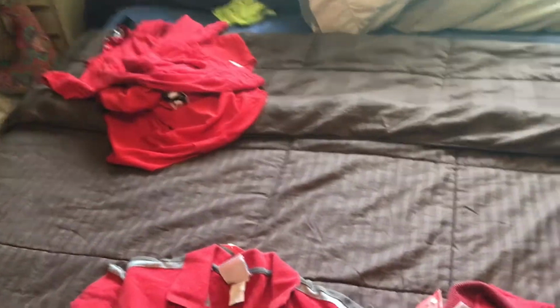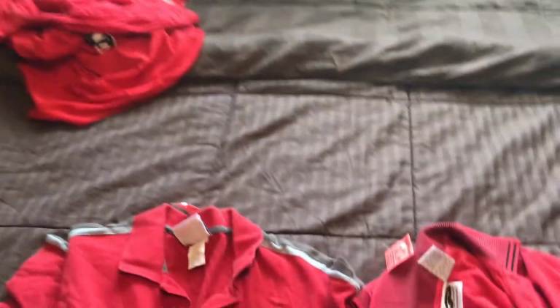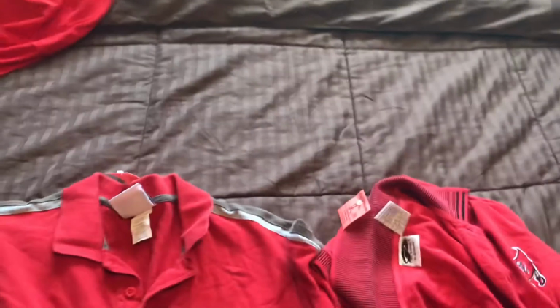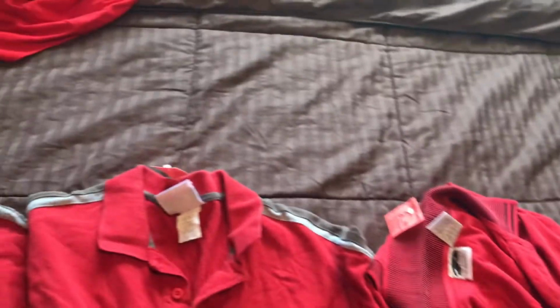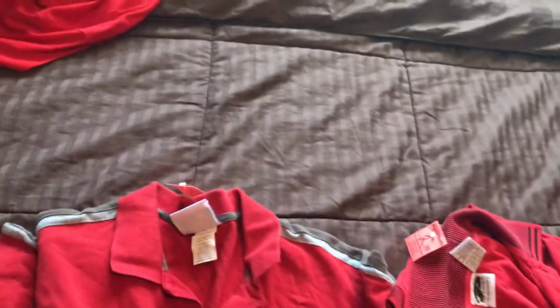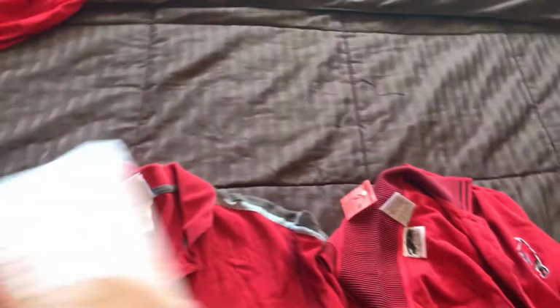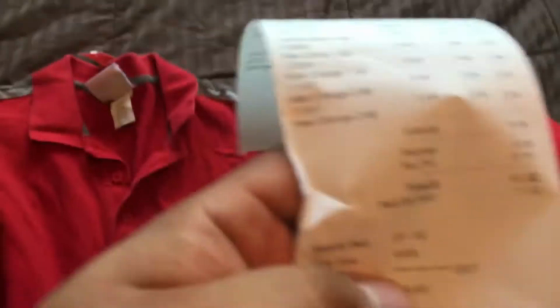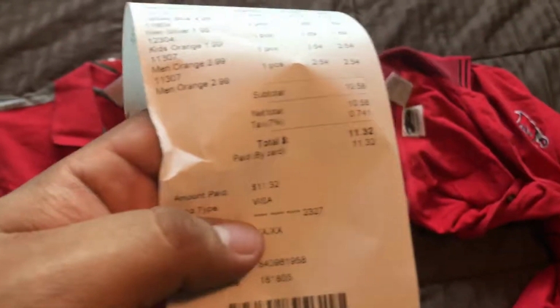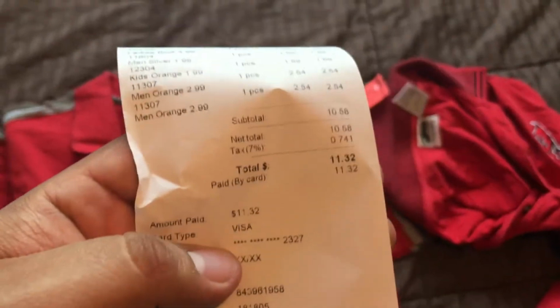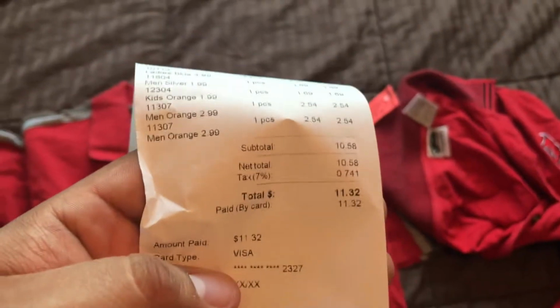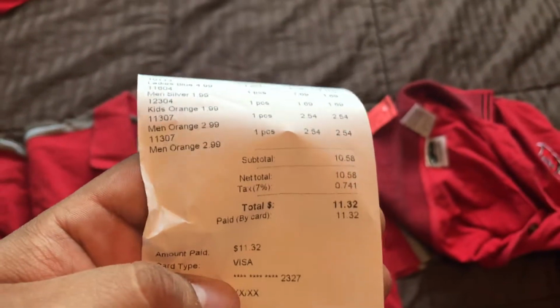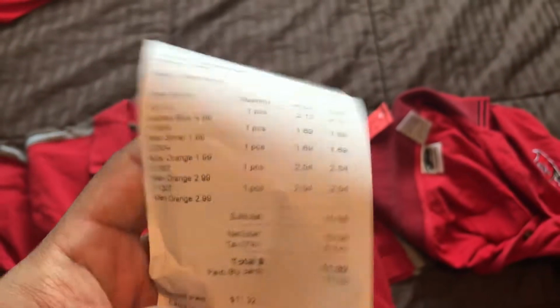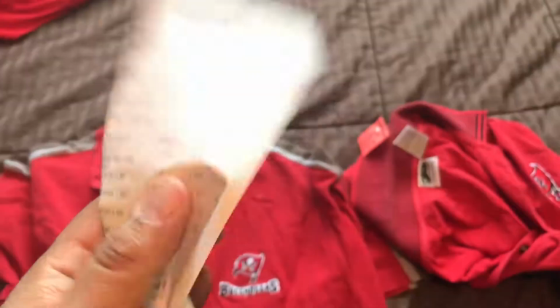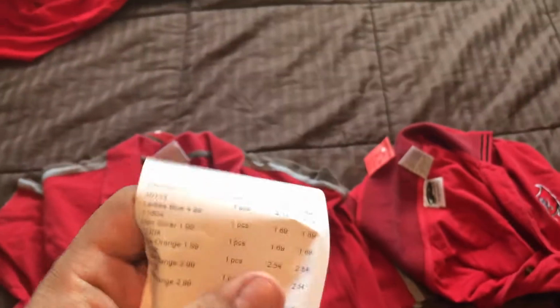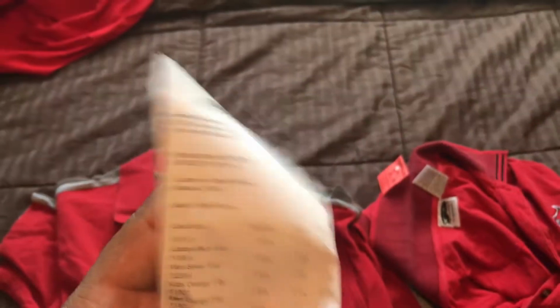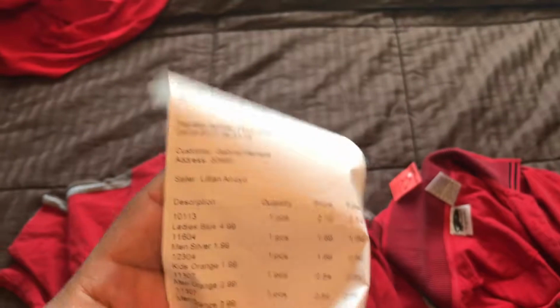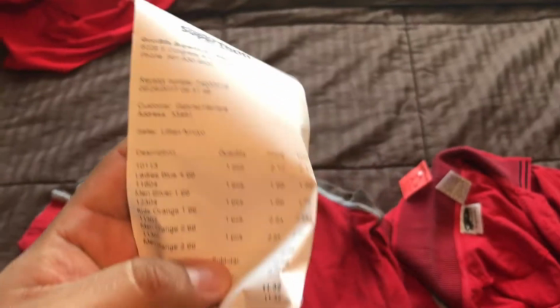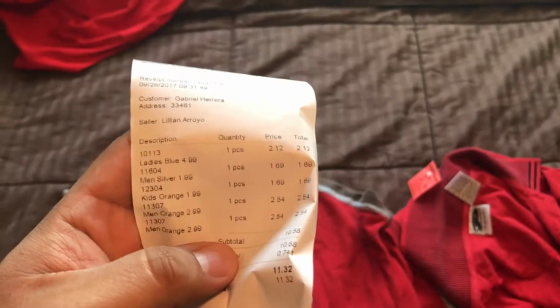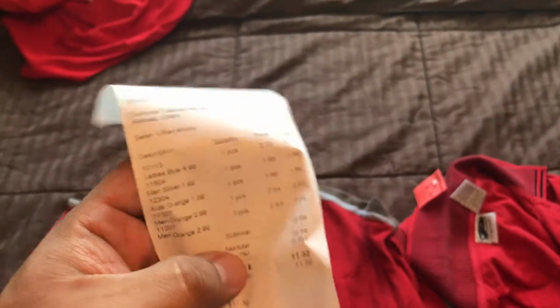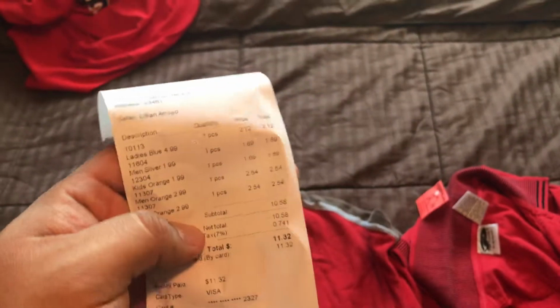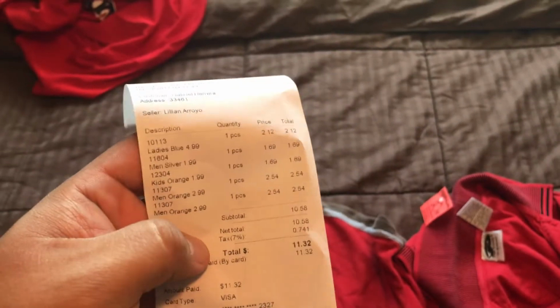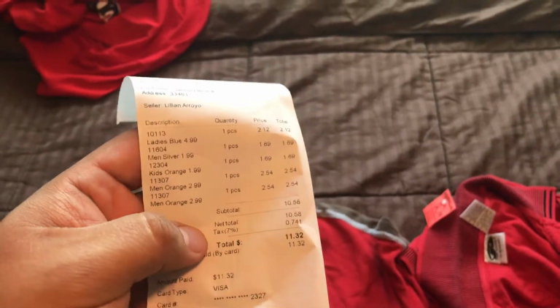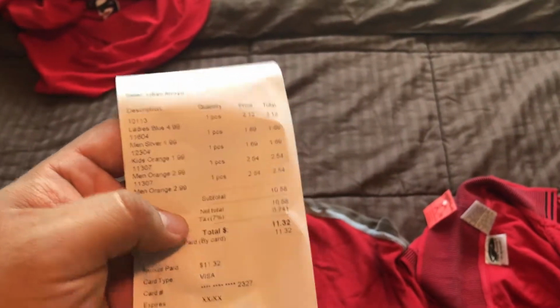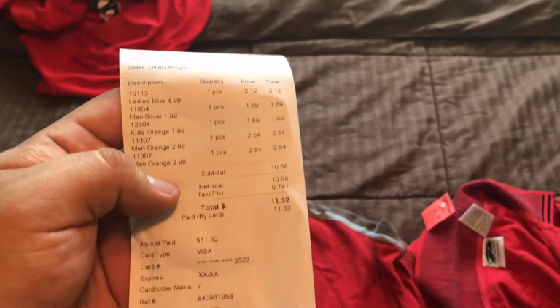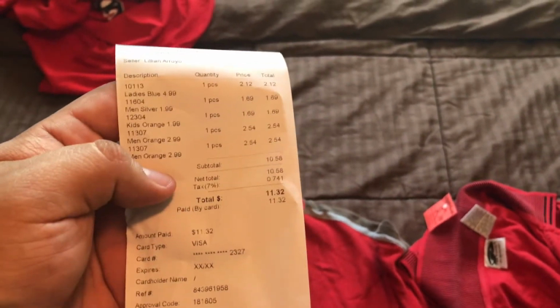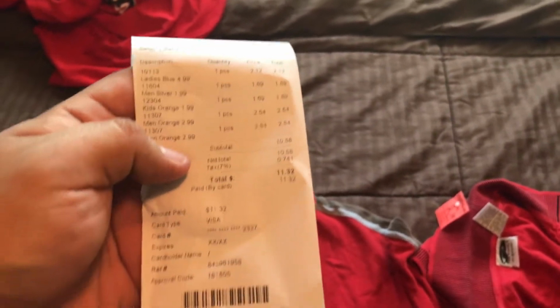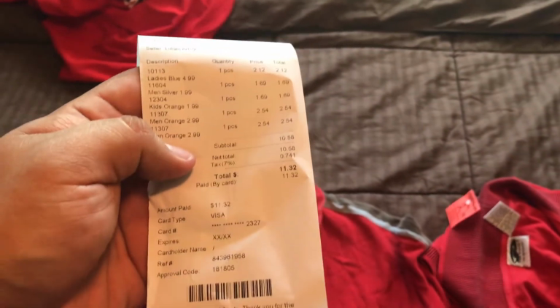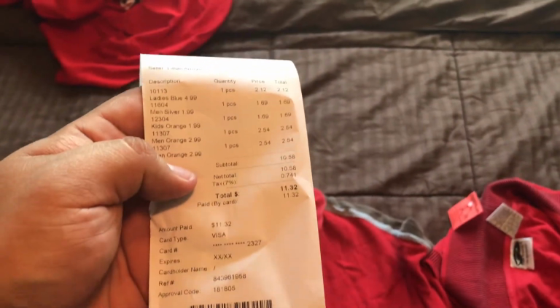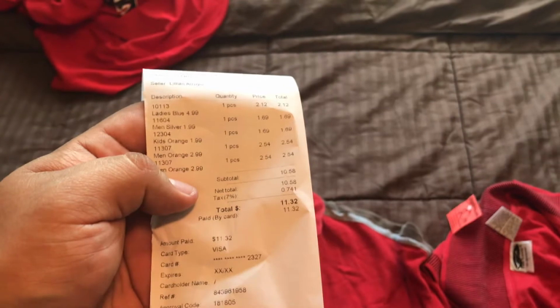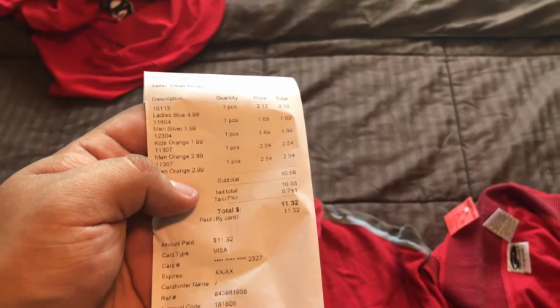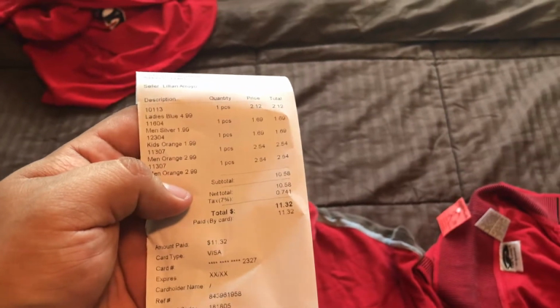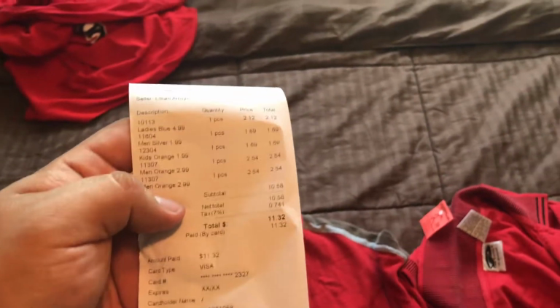Everything came out to a good $11.32. One of the jerseys was 50% off, and then I had a 15% off coupon that I applied, so it came out to 11 bucks — not bad.